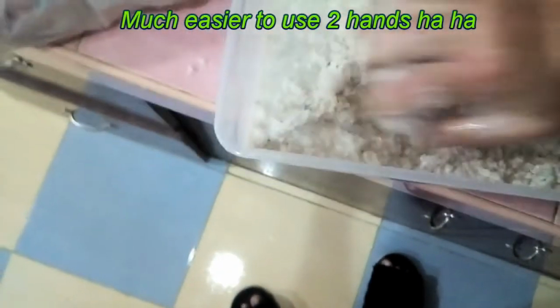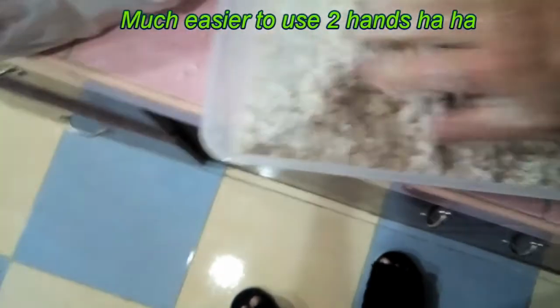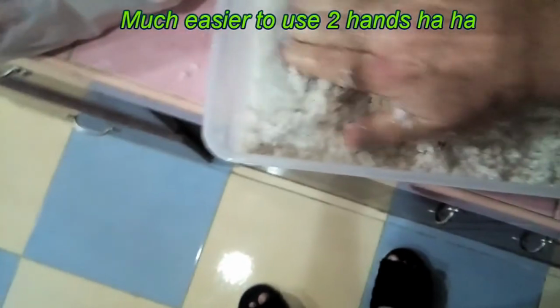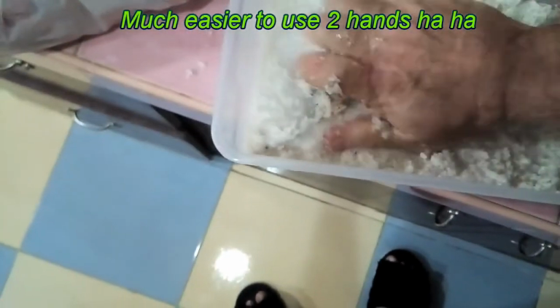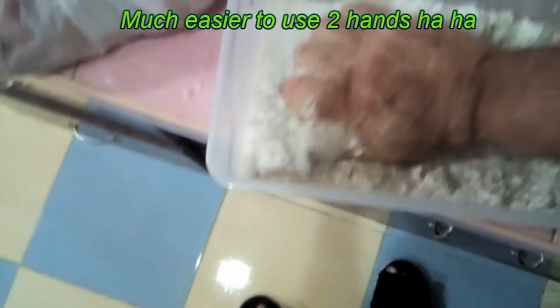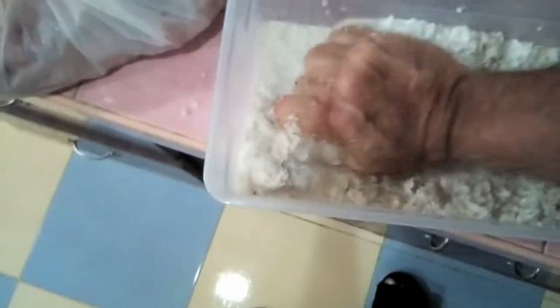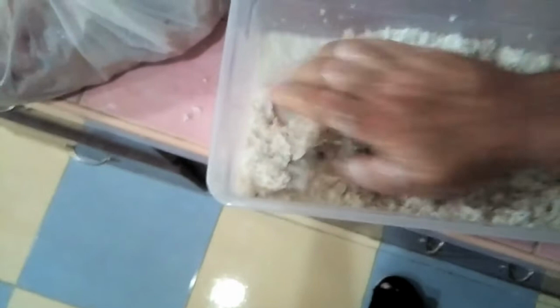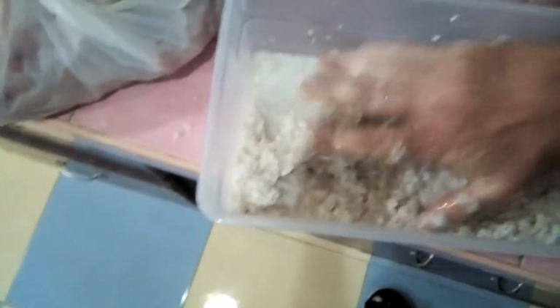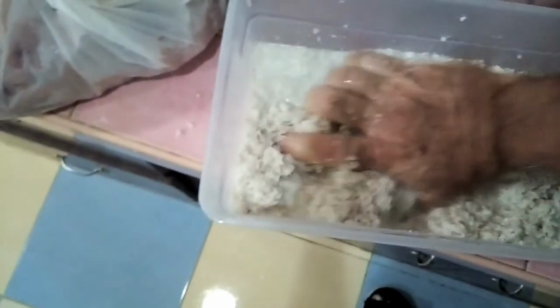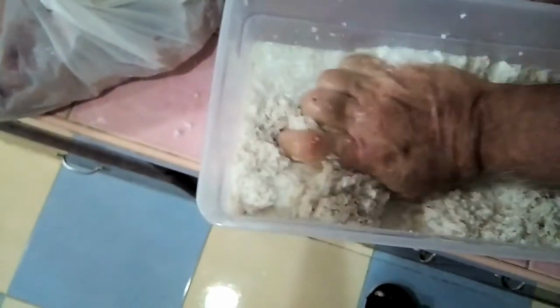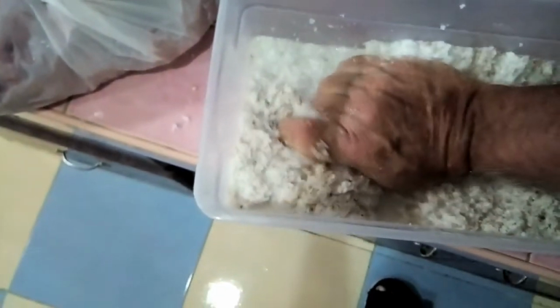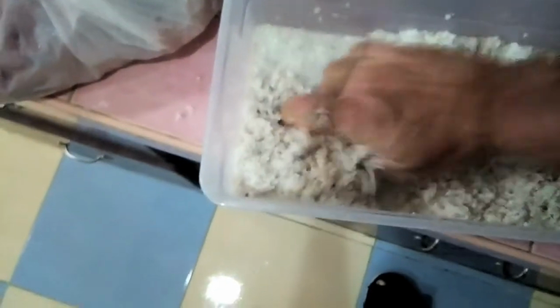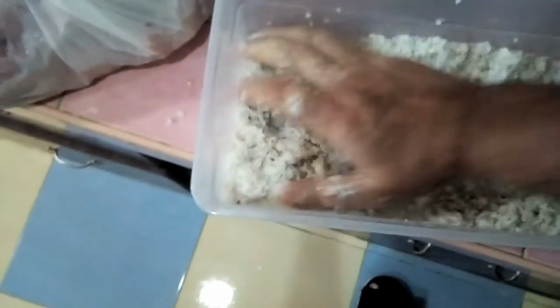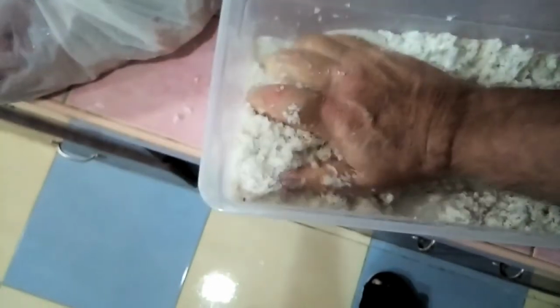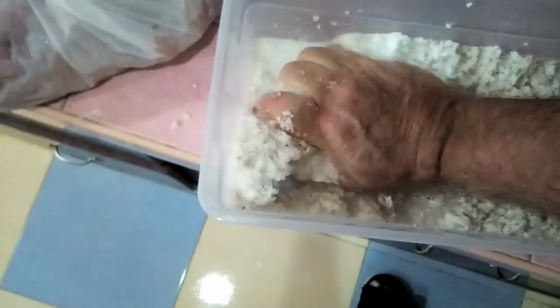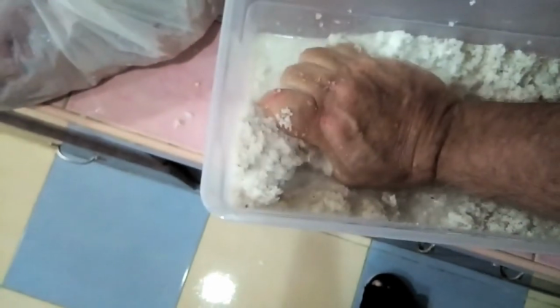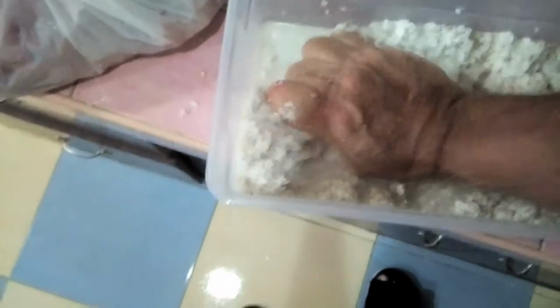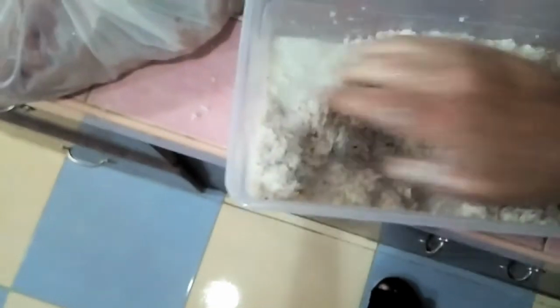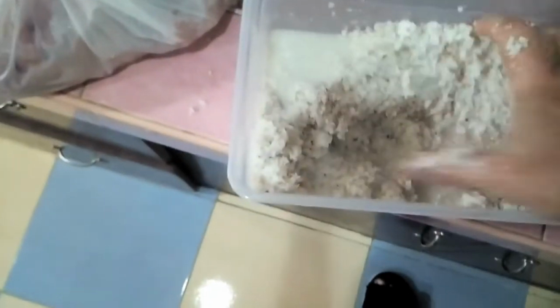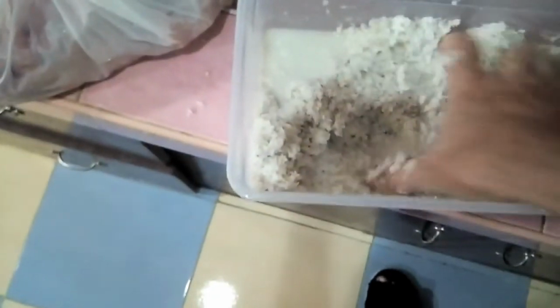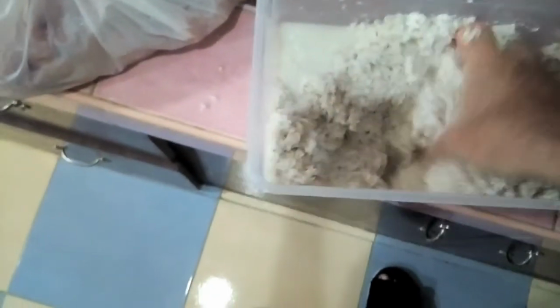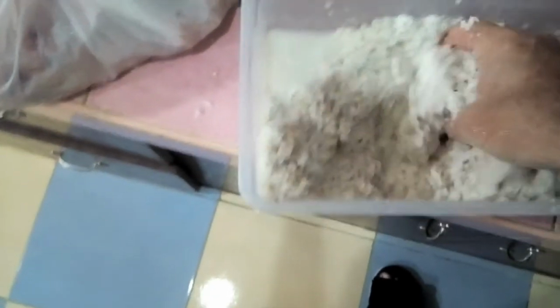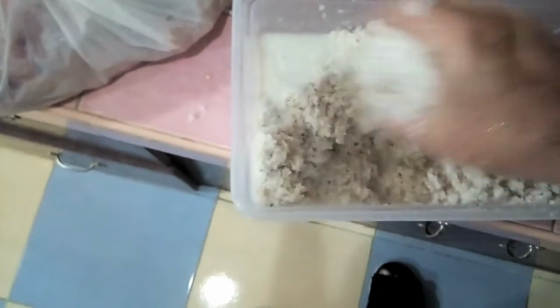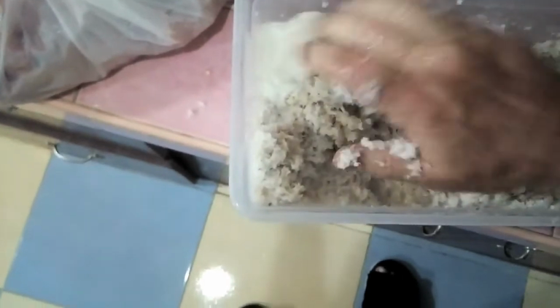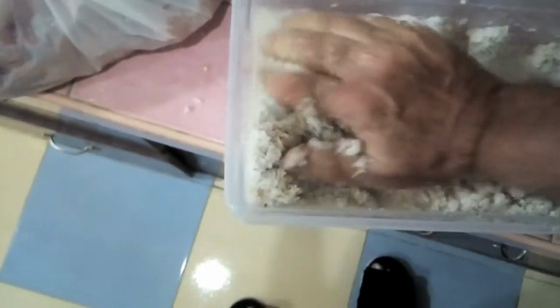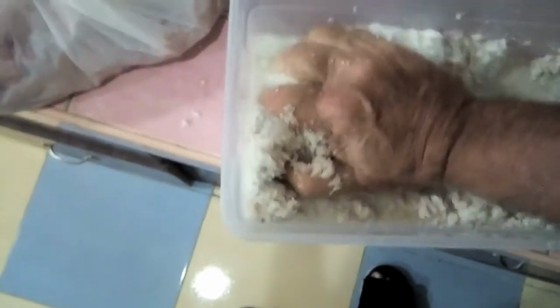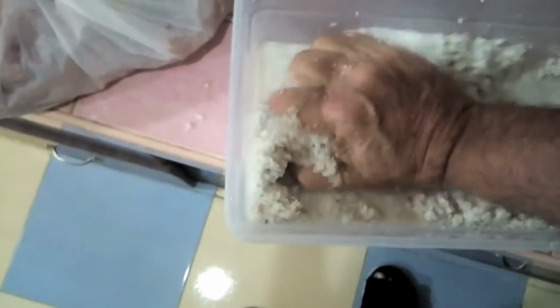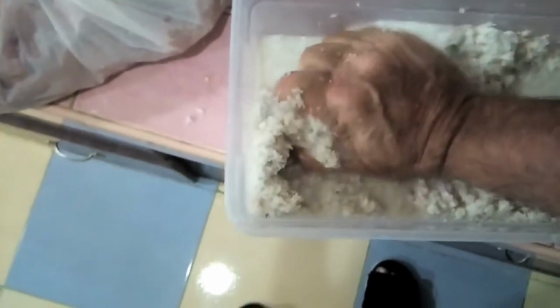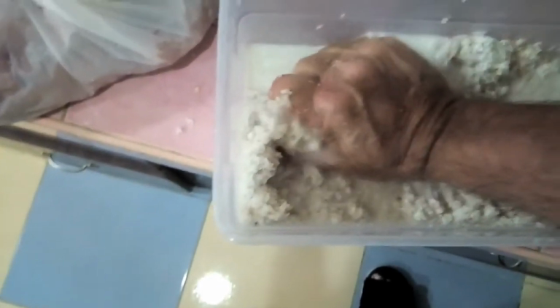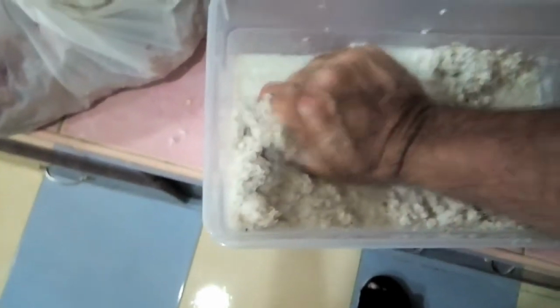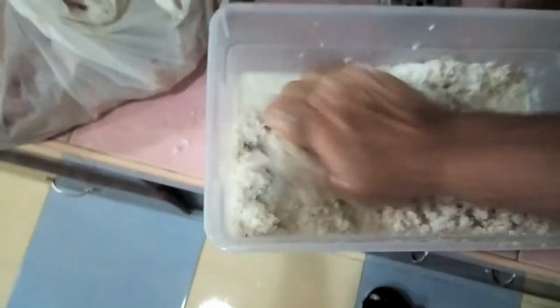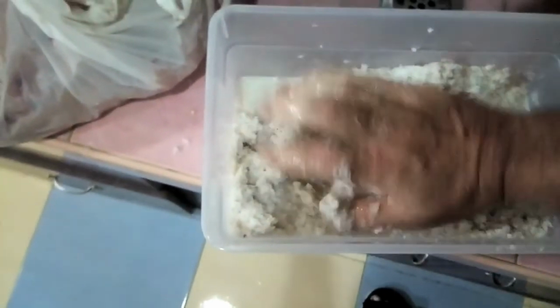And when we're done with that, we will strain the water out. And if there are any chickens or pigs still alive outside, we'll feed them the coconut.